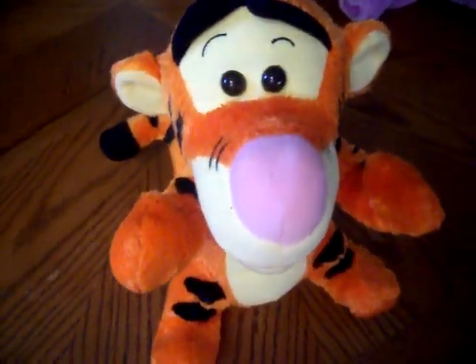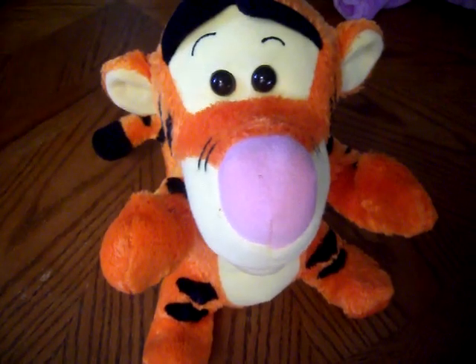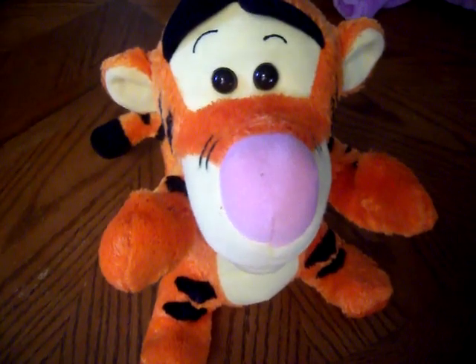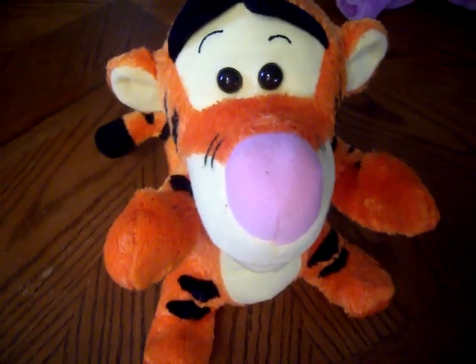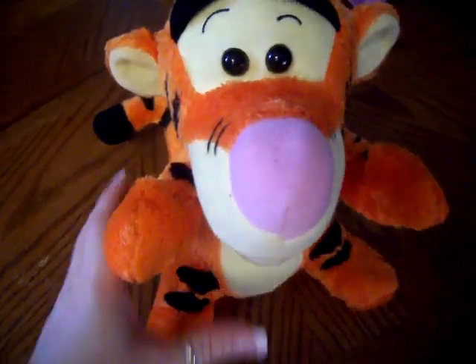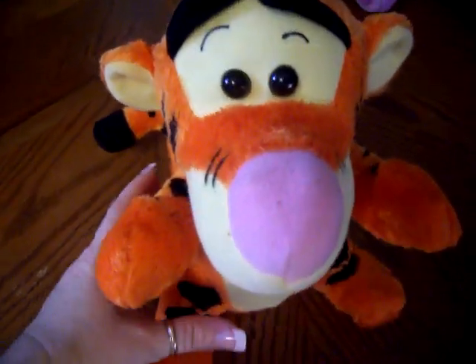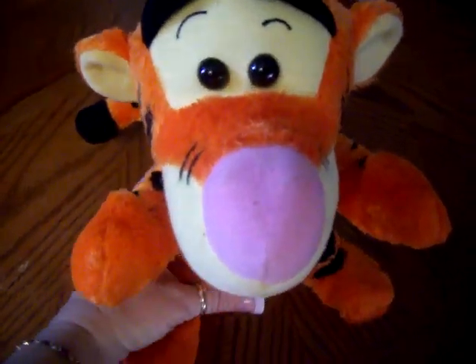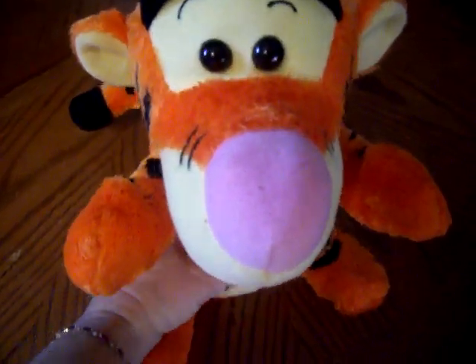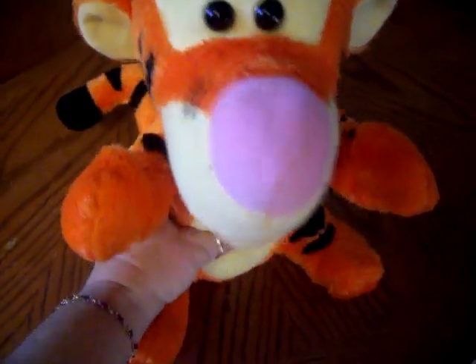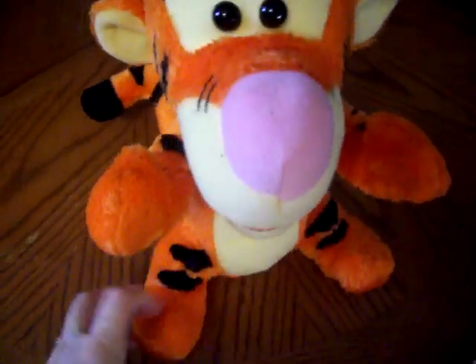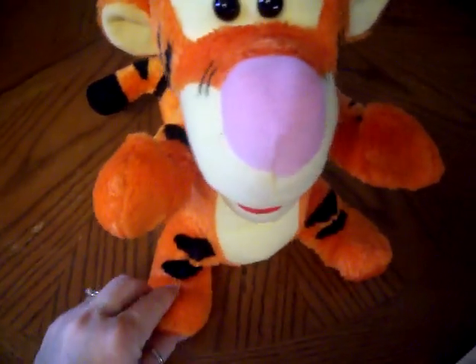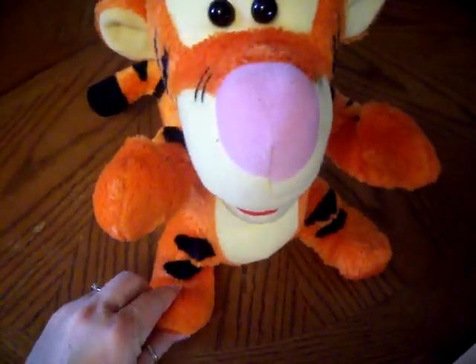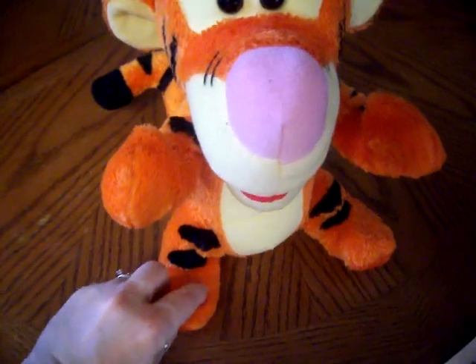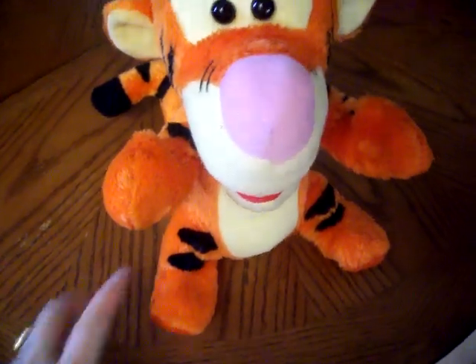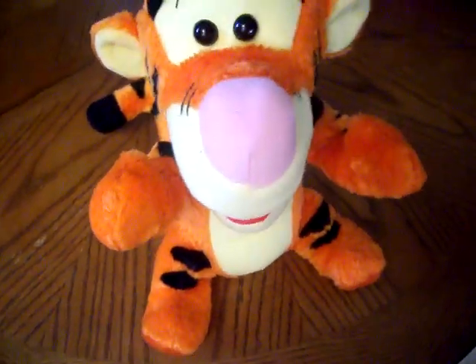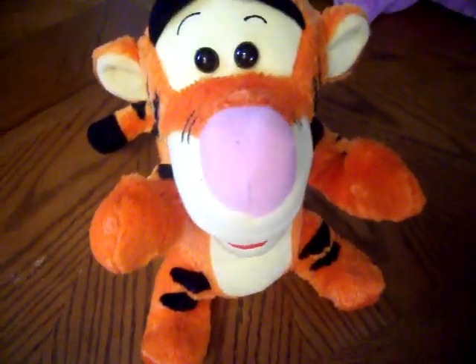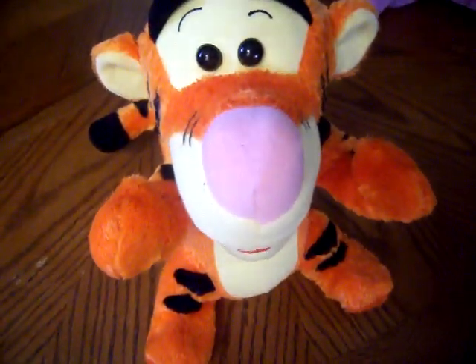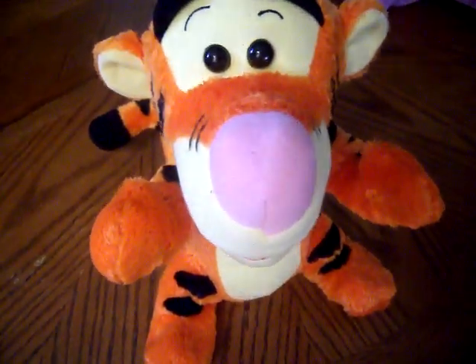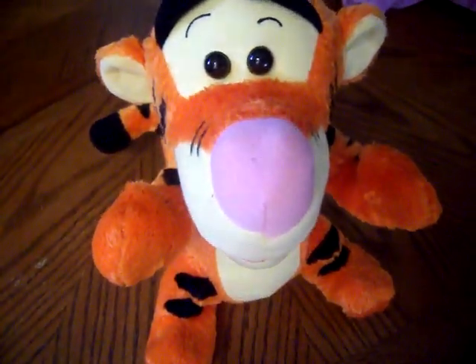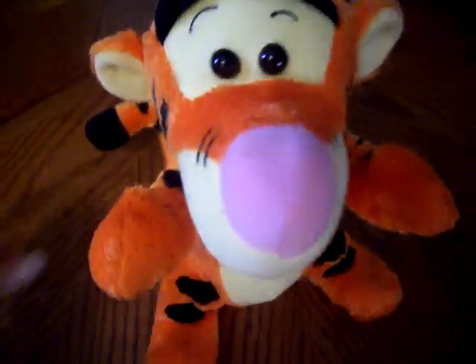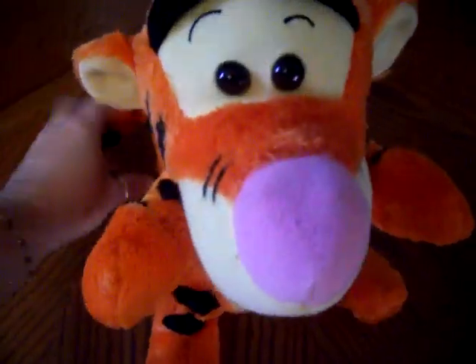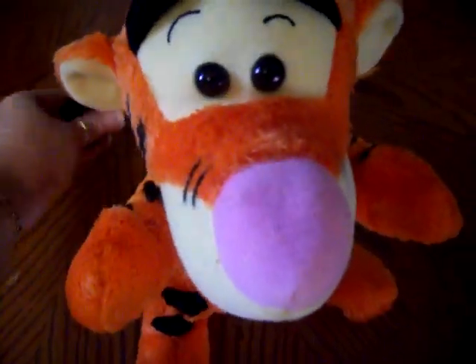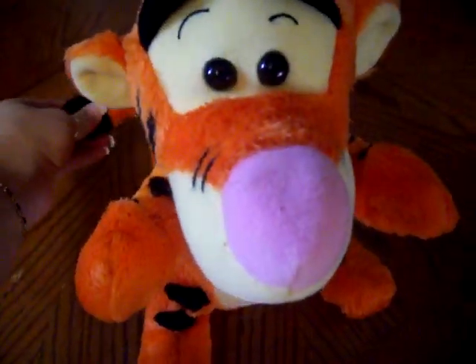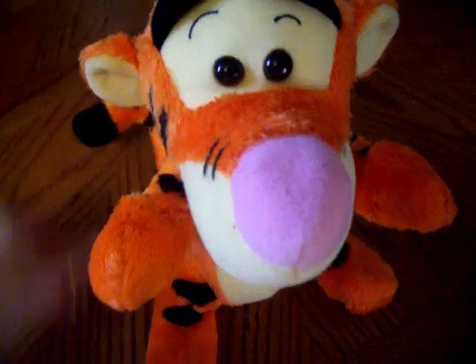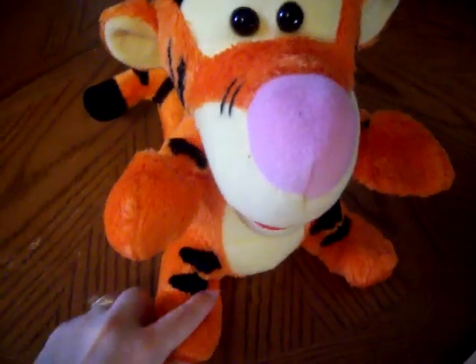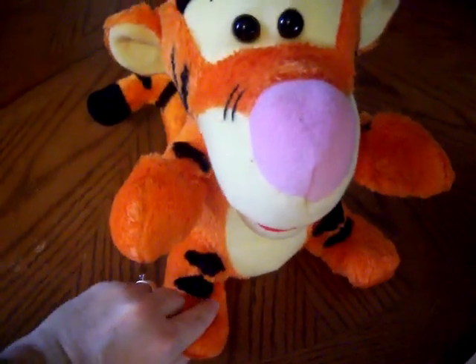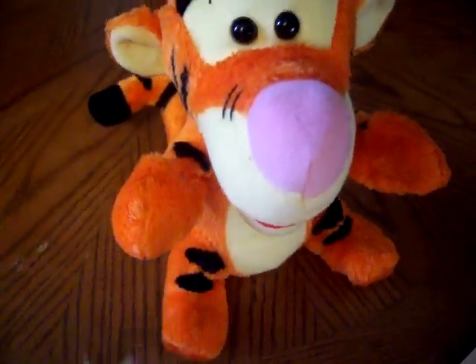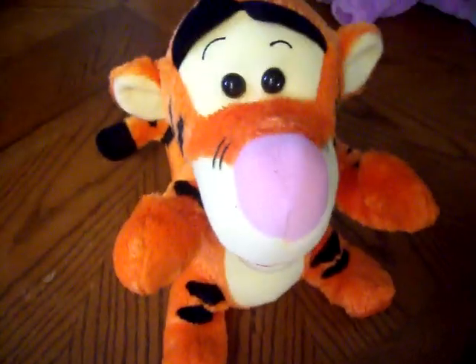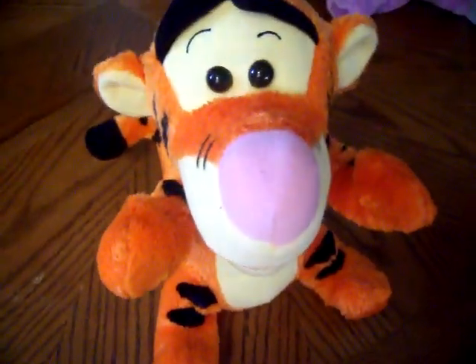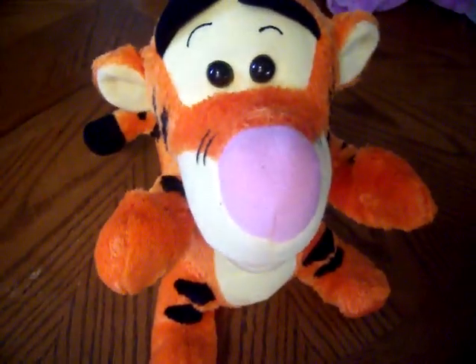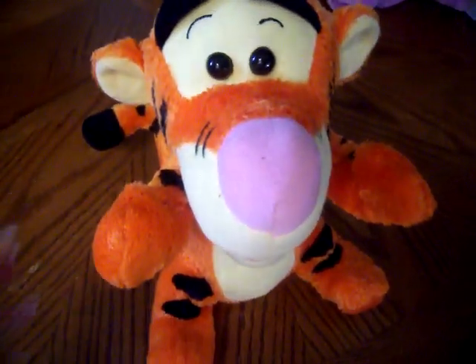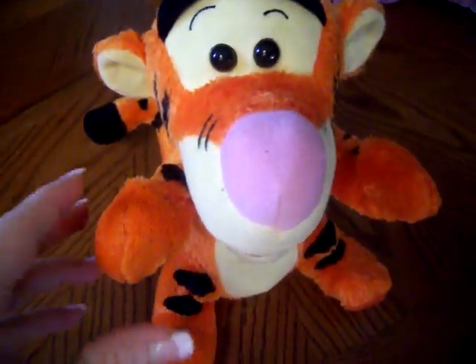You're tickerific at this game. Squeeze my tummy. Foot. Squeeze my tail. Foot. Tuck my hand. Nose.